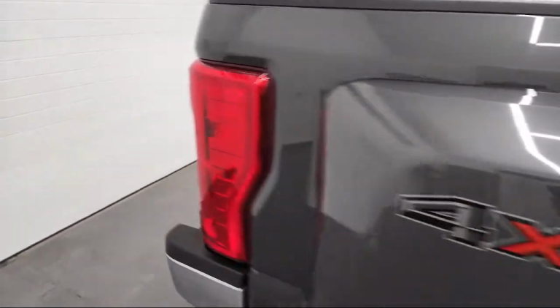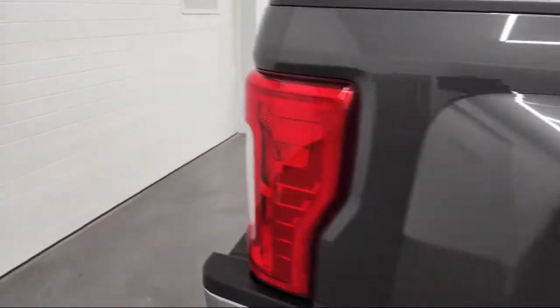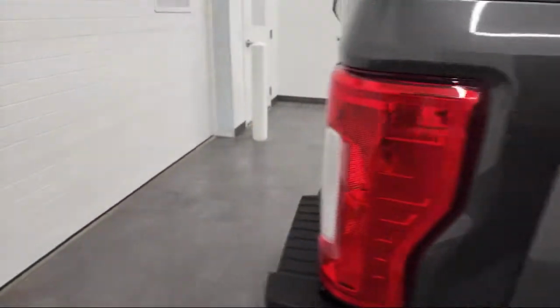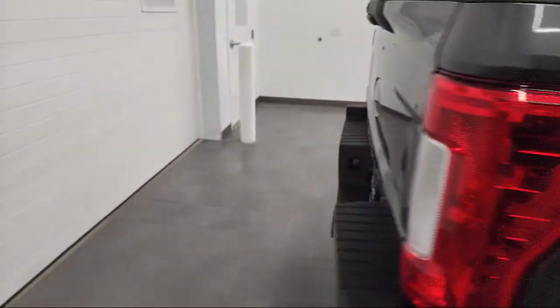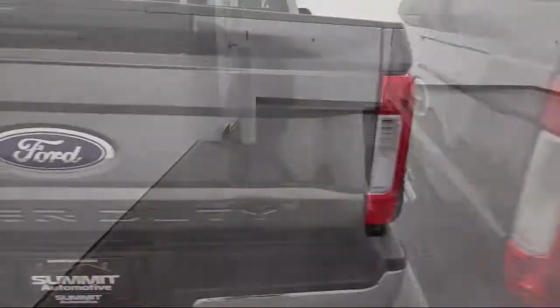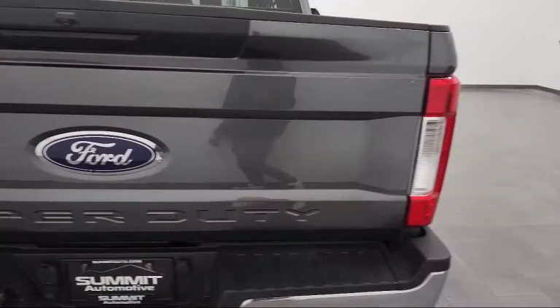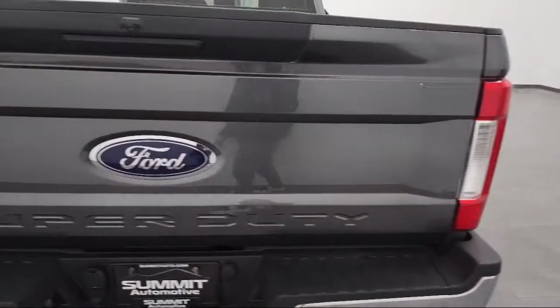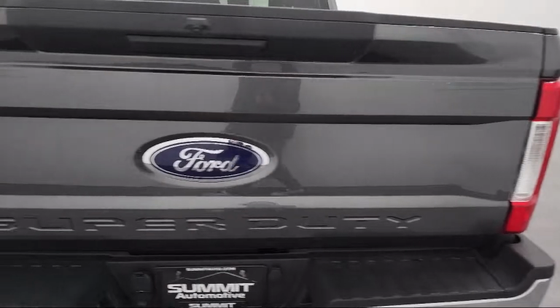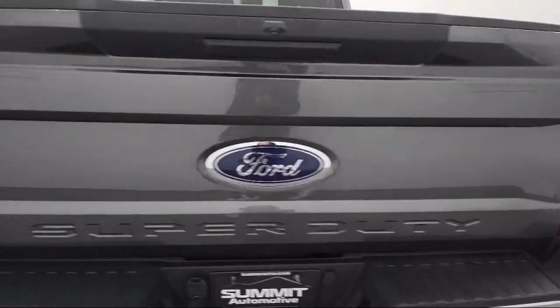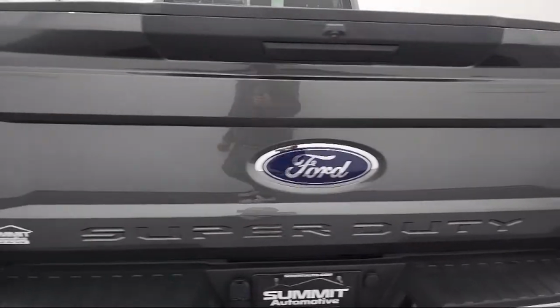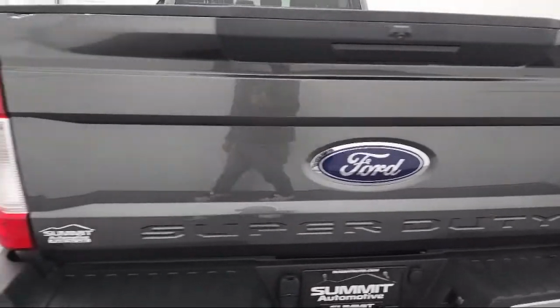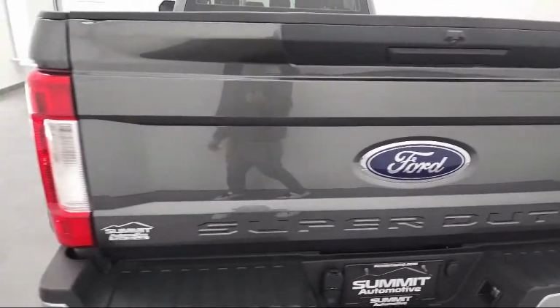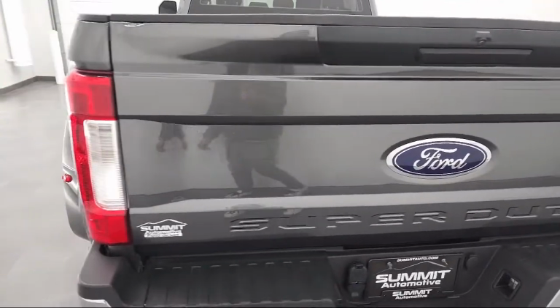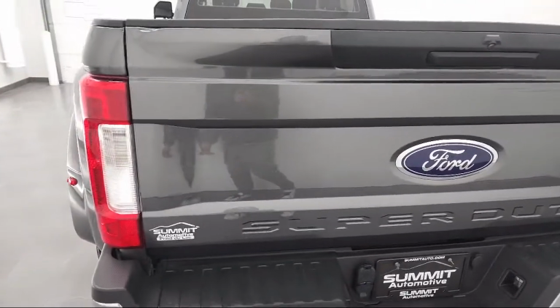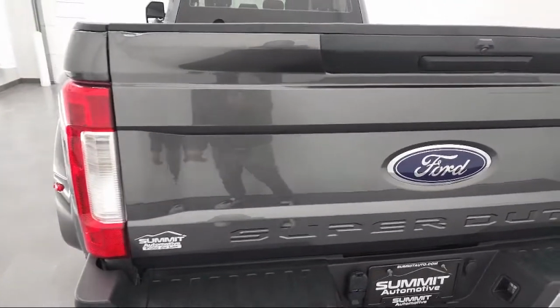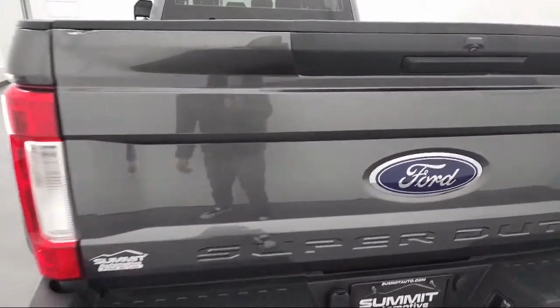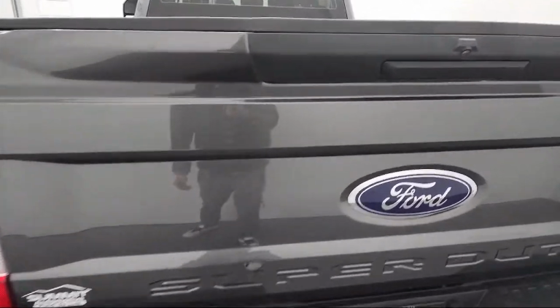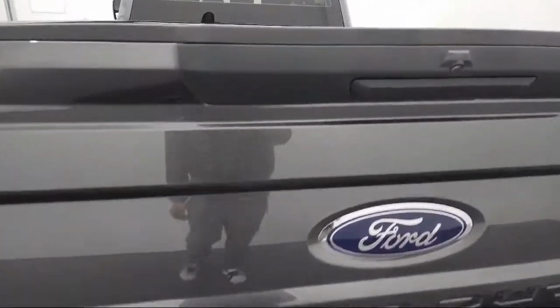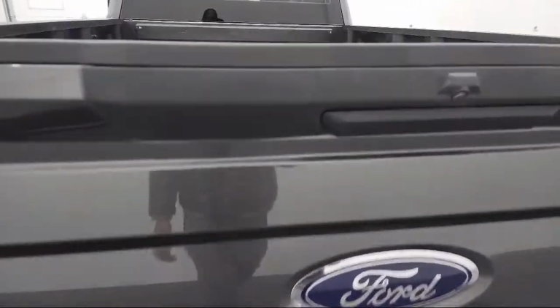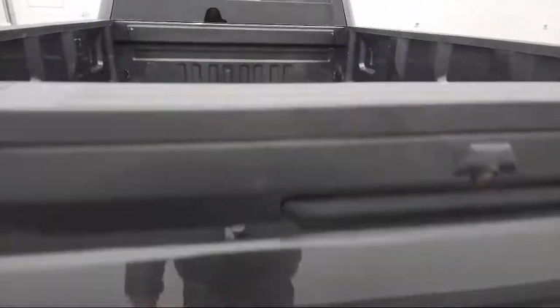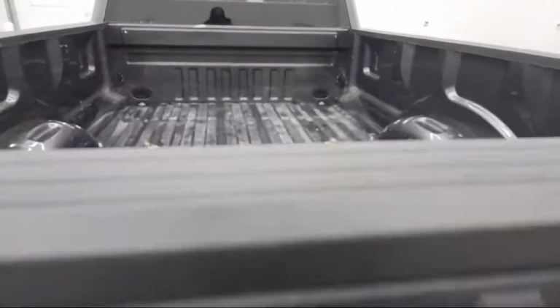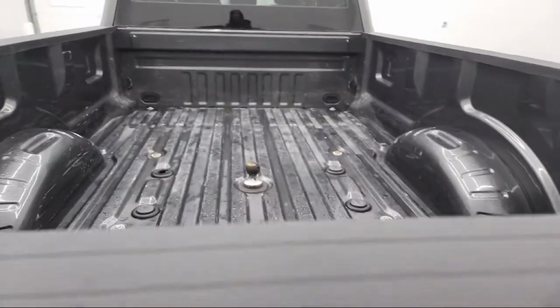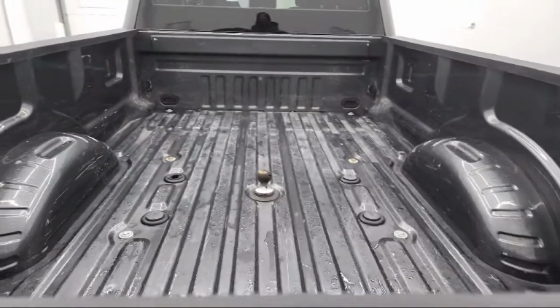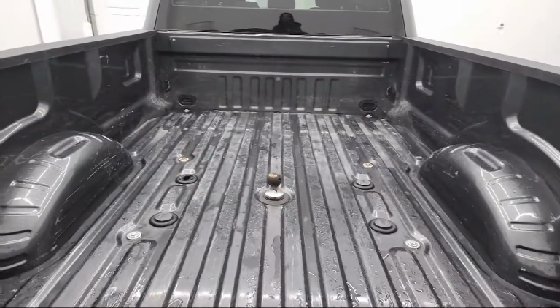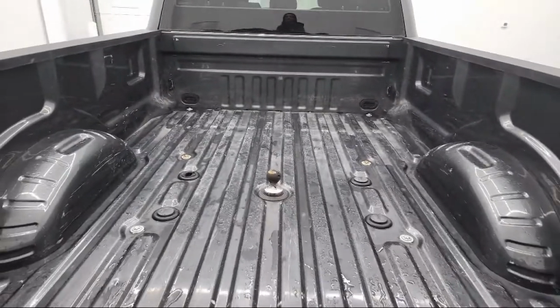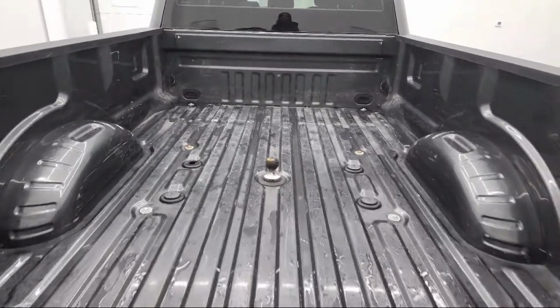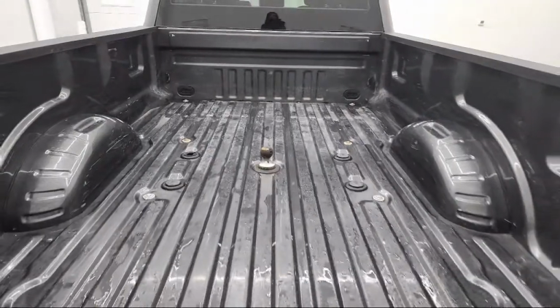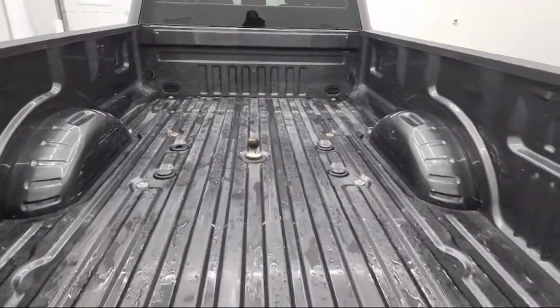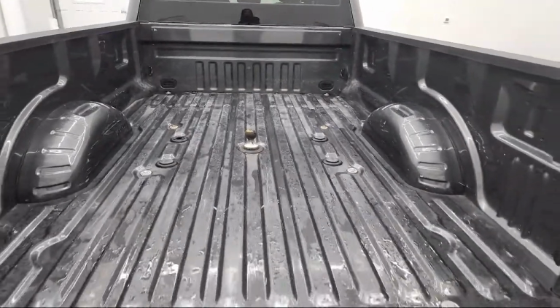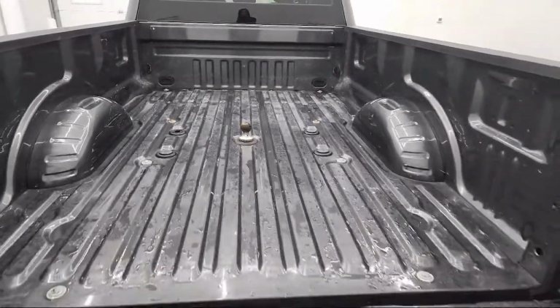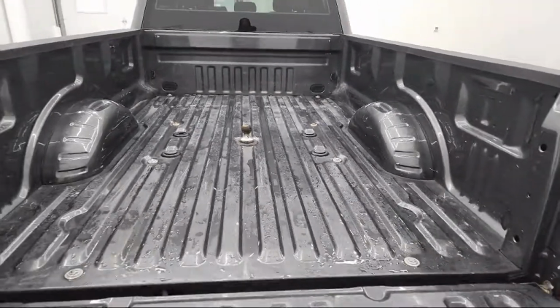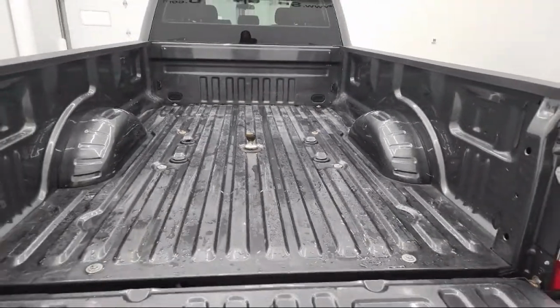It also features traction control, side airbags, adjustable steering wheel, anti-lock braking, and has less than 55,000 miles on the odometer.